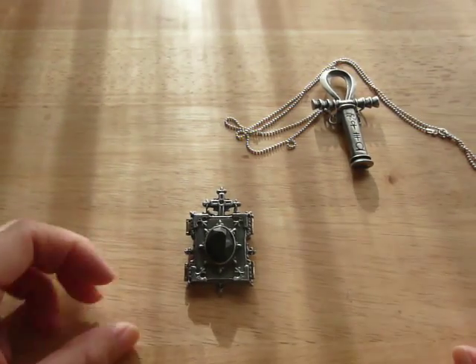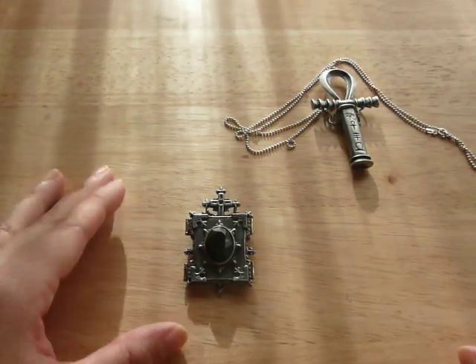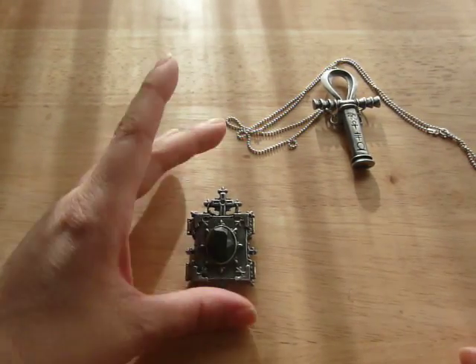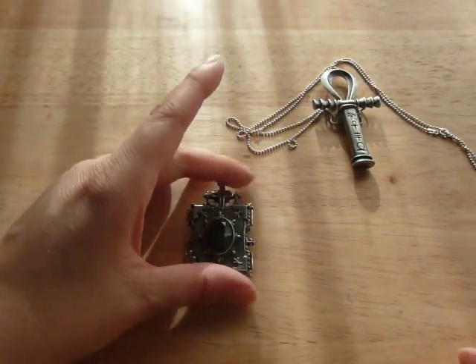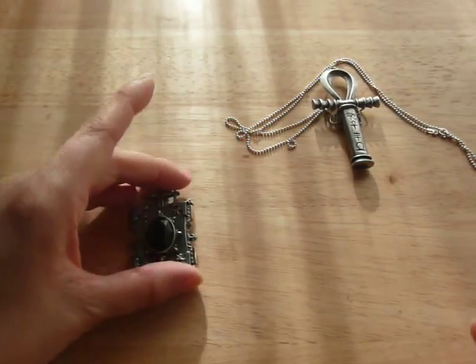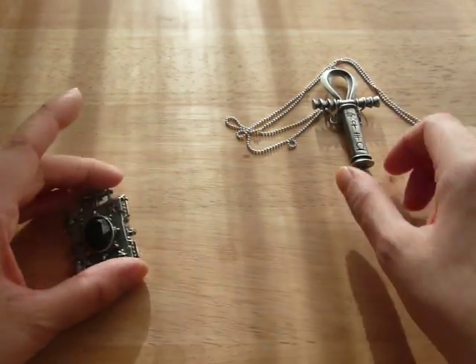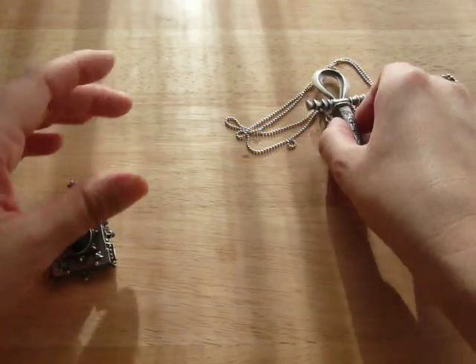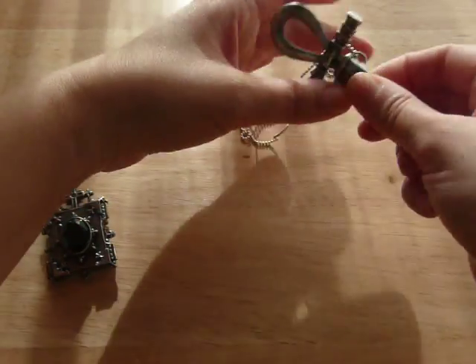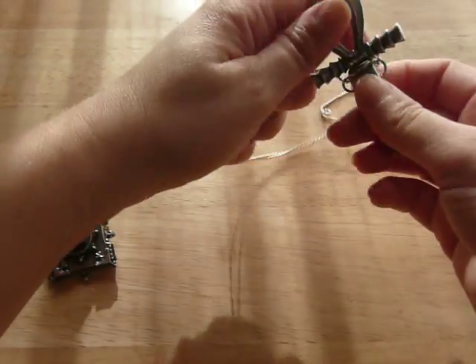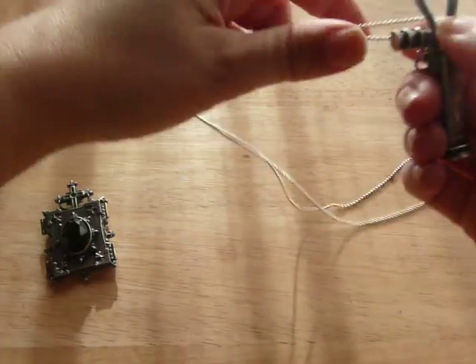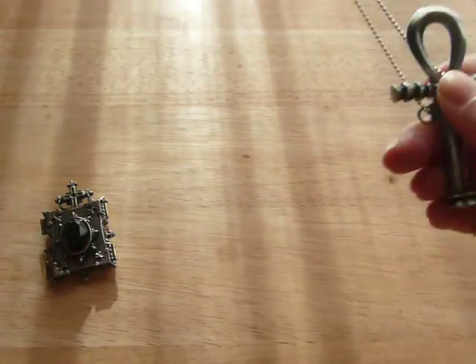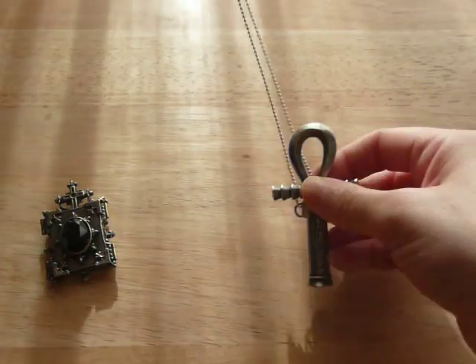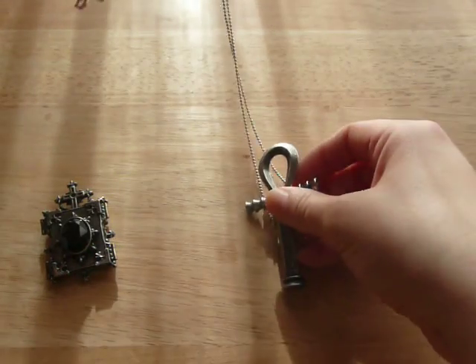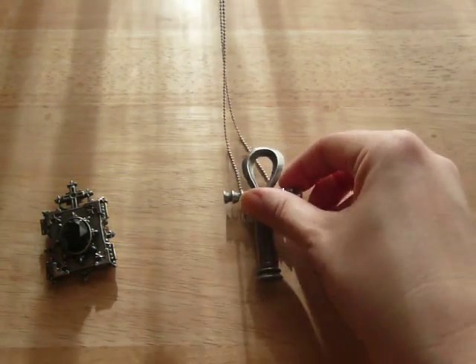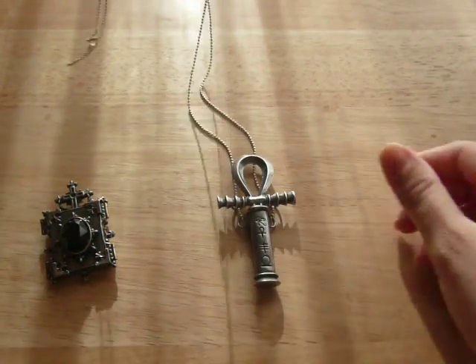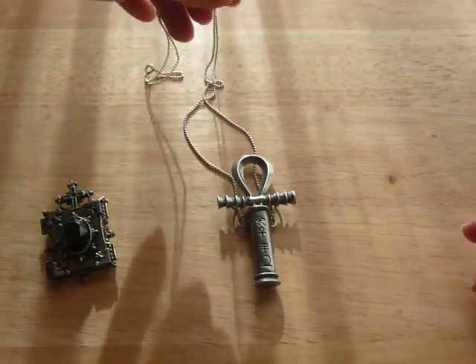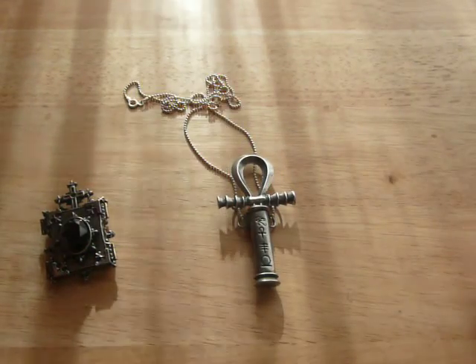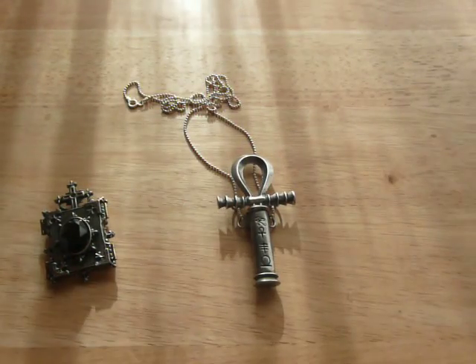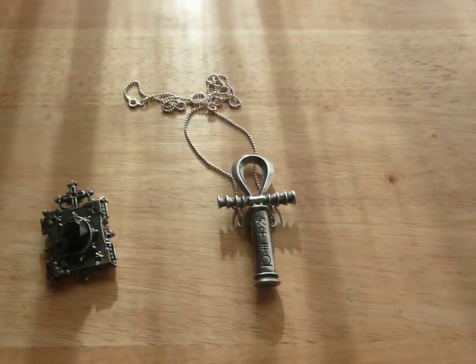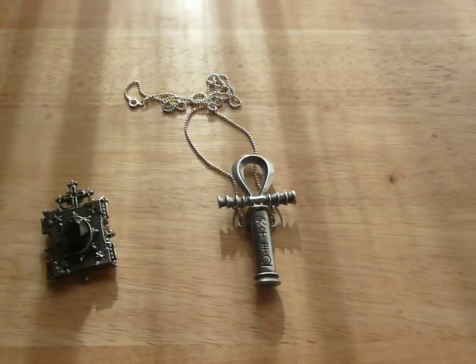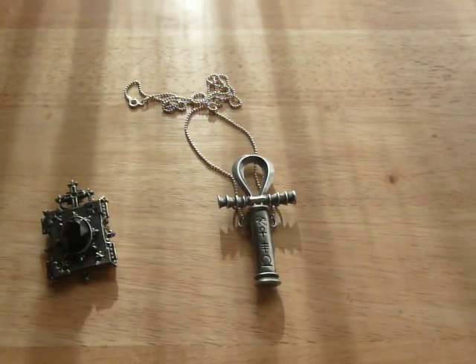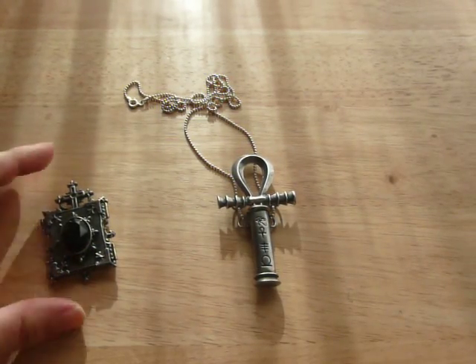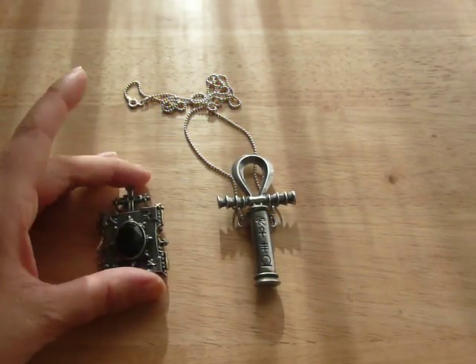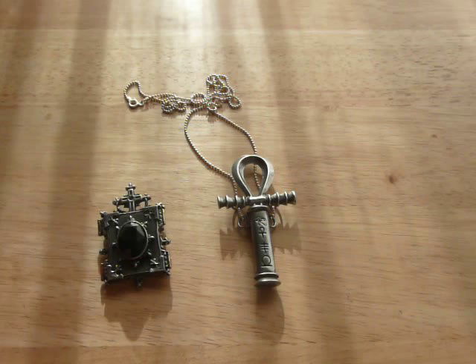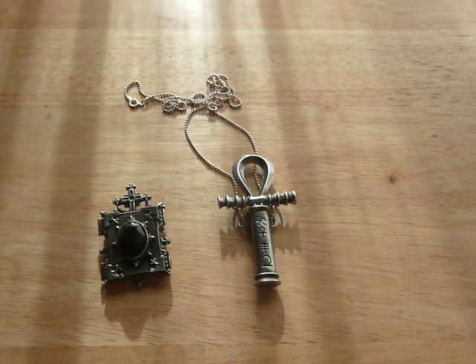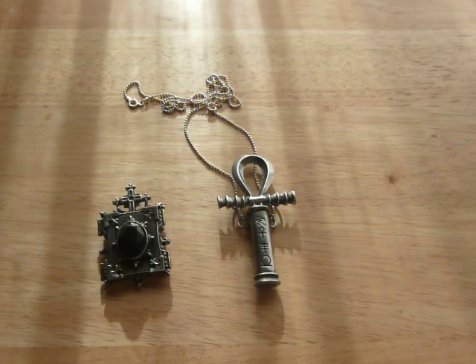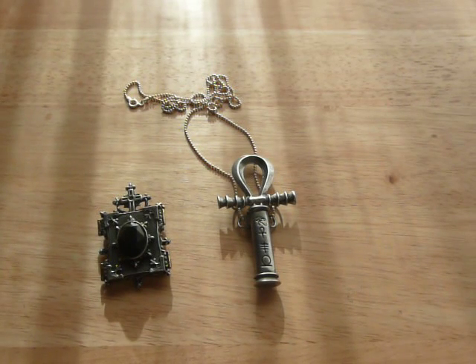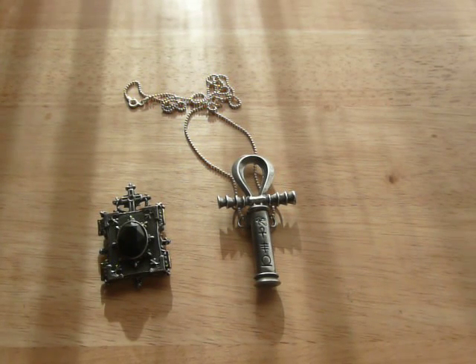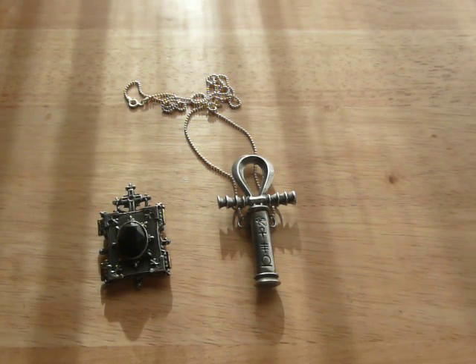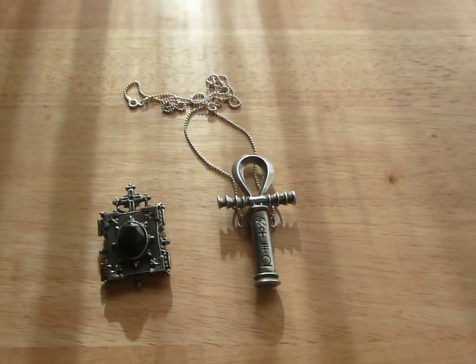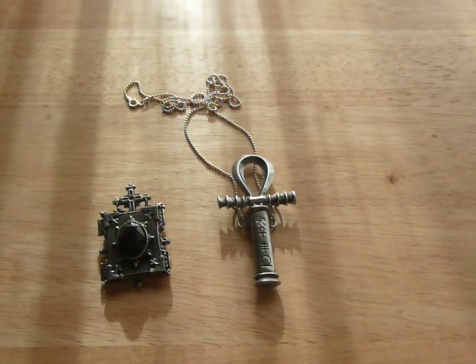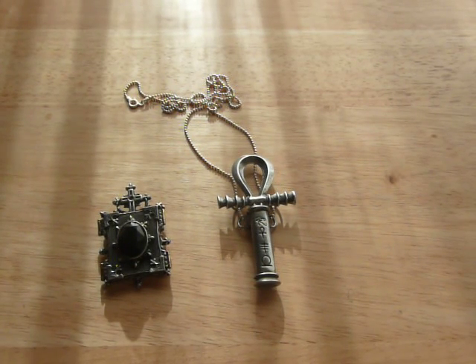Definitely check out Alchemy Gothic. I hope you like the pendants. Thanks for watching. Bye!